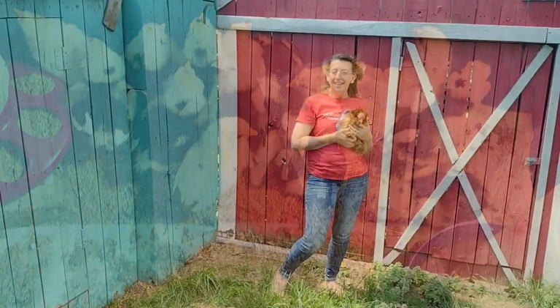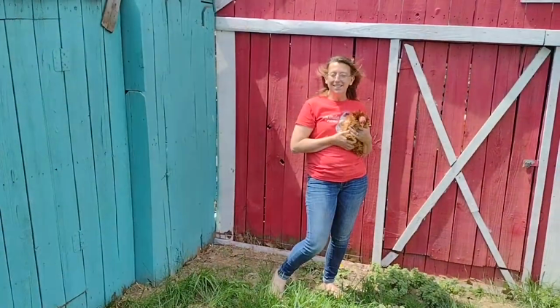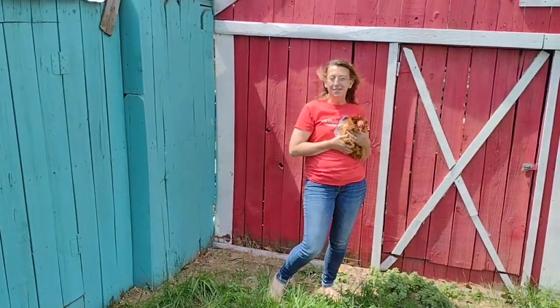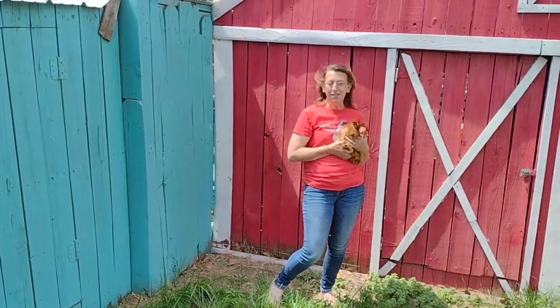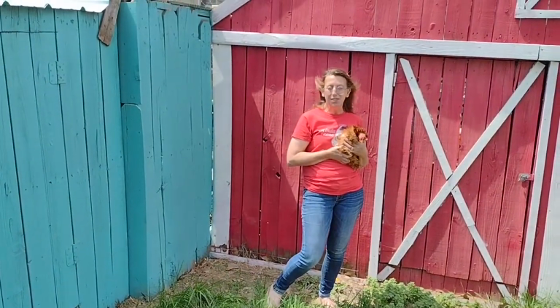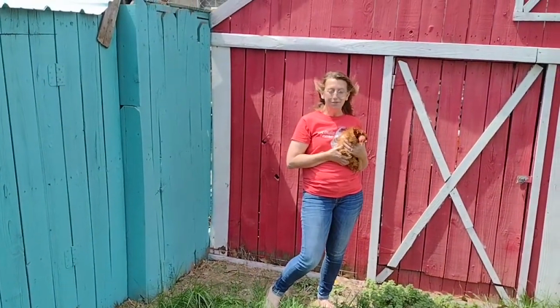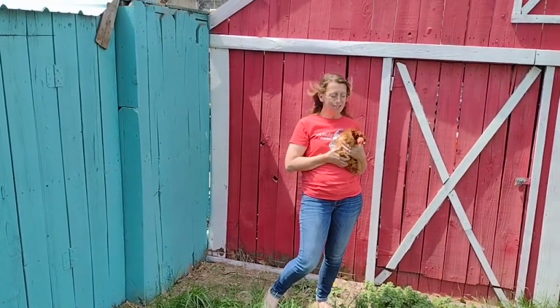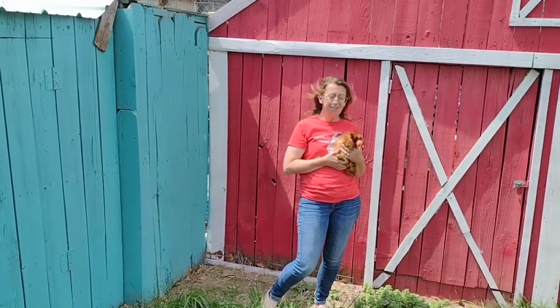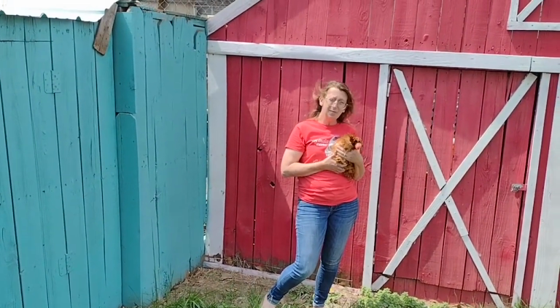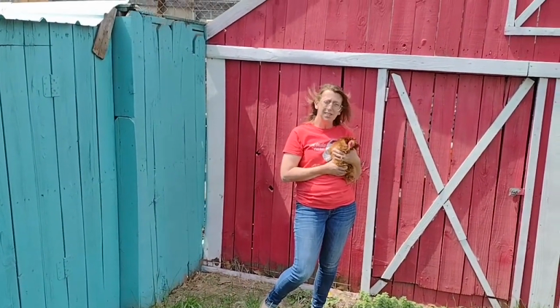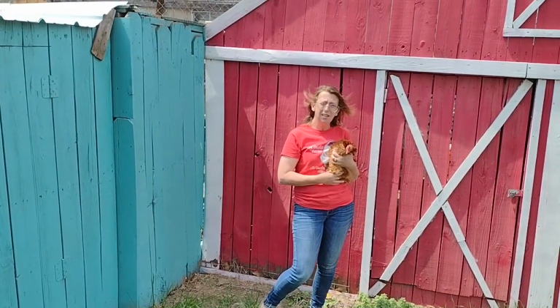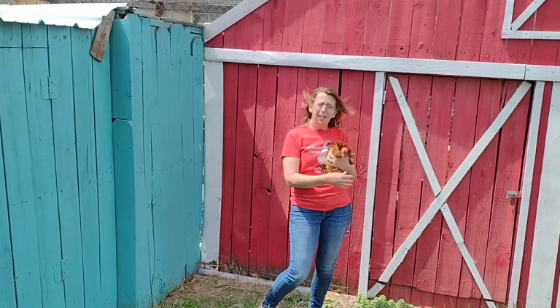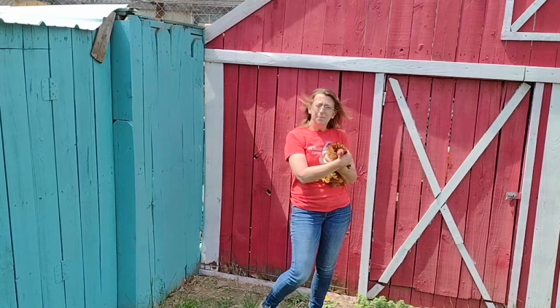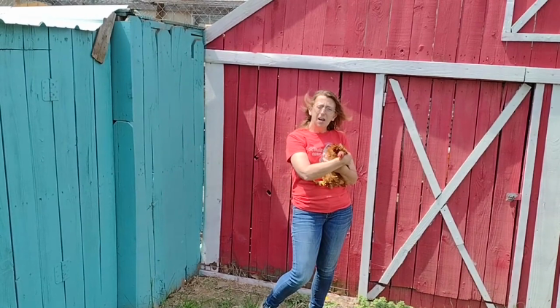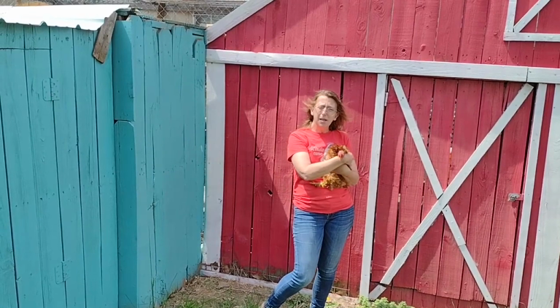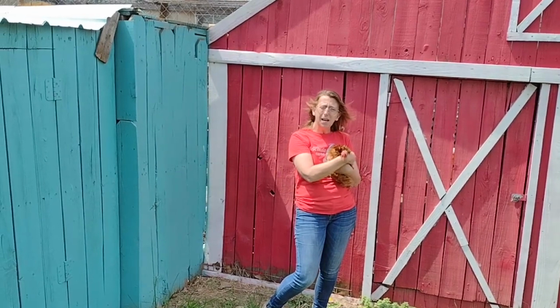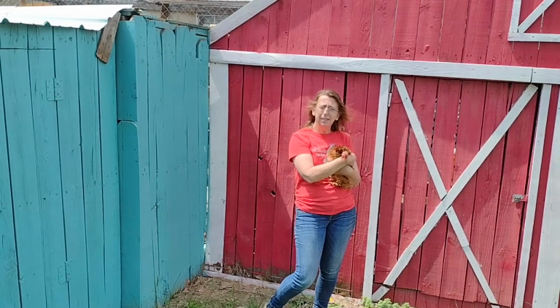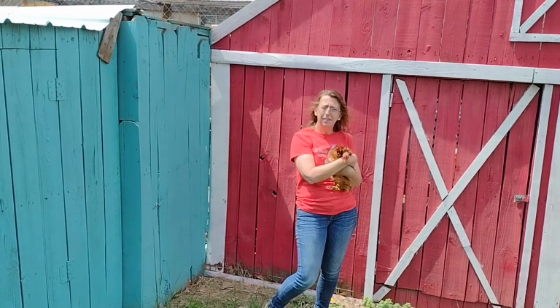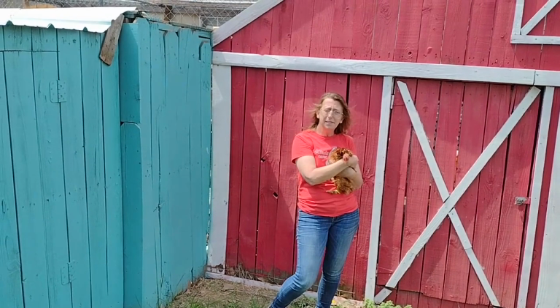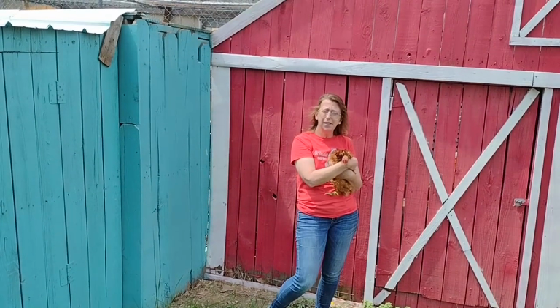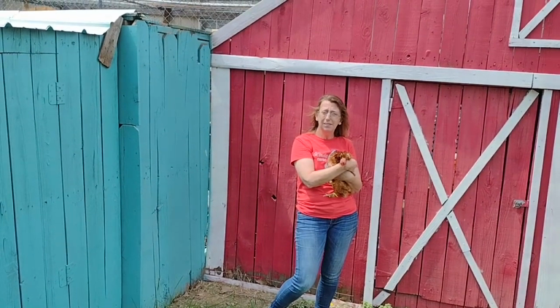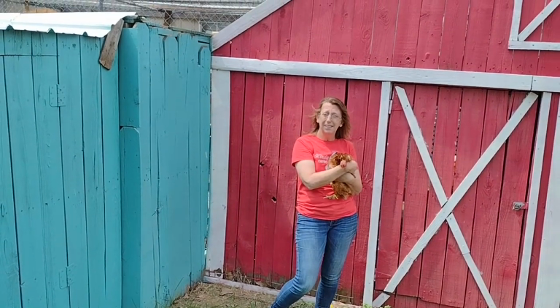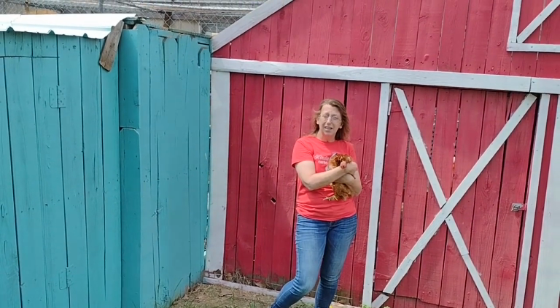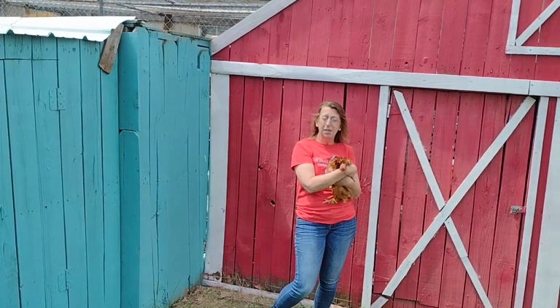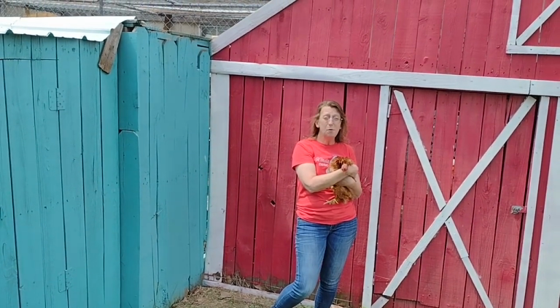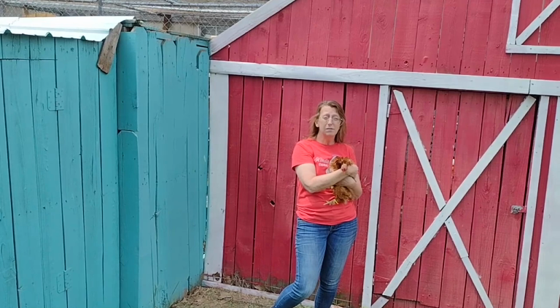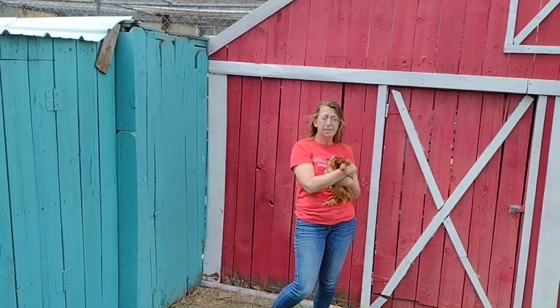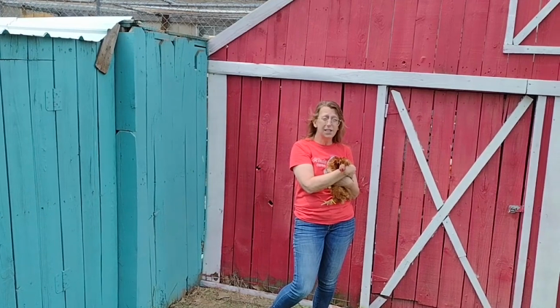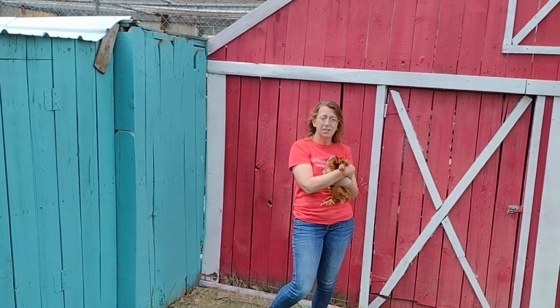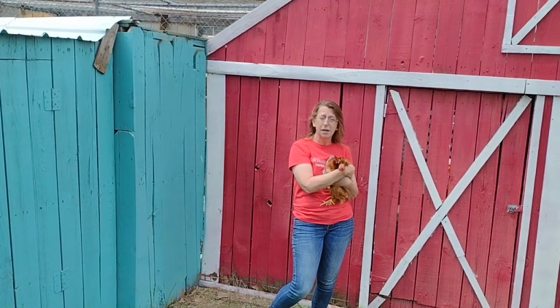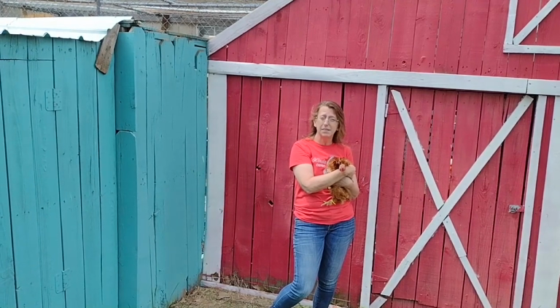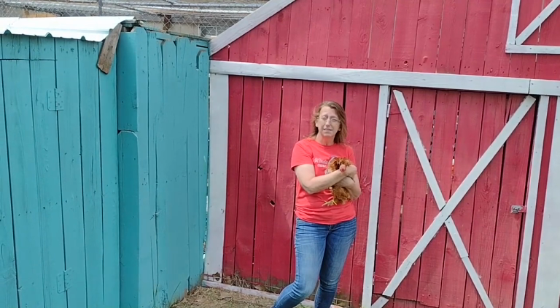This is Chris with Chickens for Chicks. If you like what you saw, subscribe, come back, like the video. There'll be more — lots of education, lots of babies. We'll be right back. Bye!